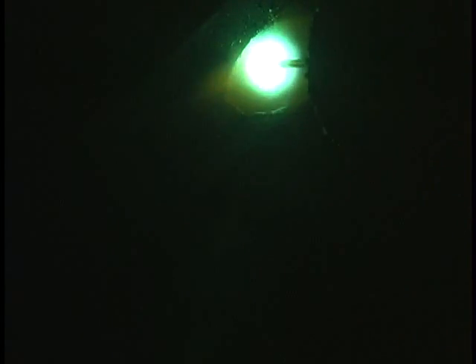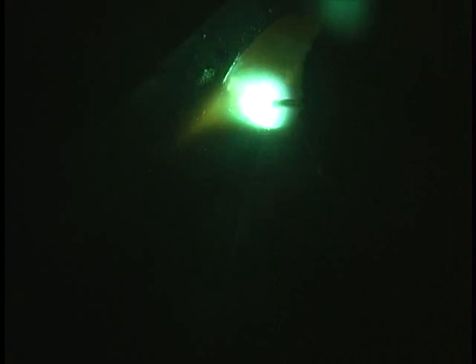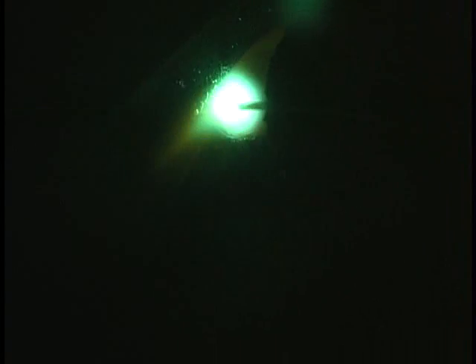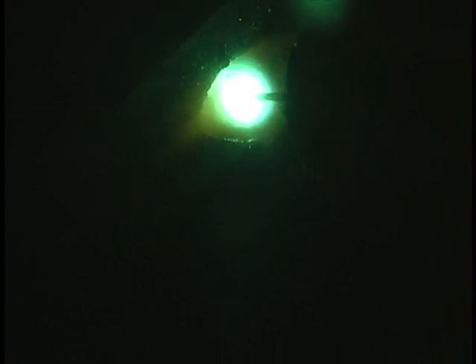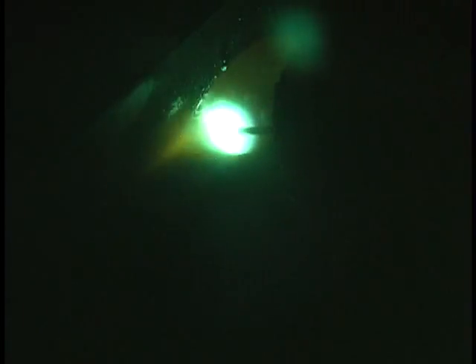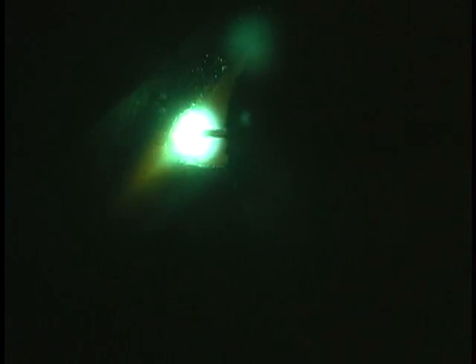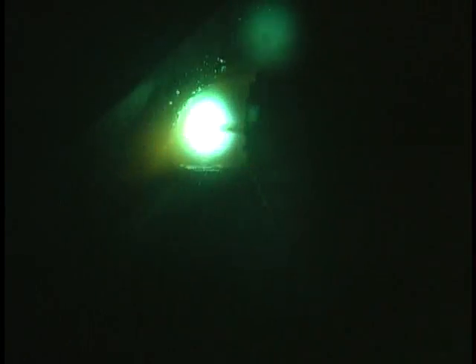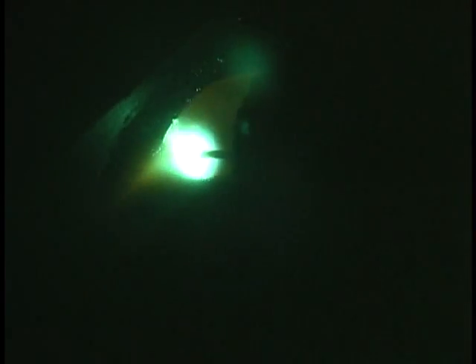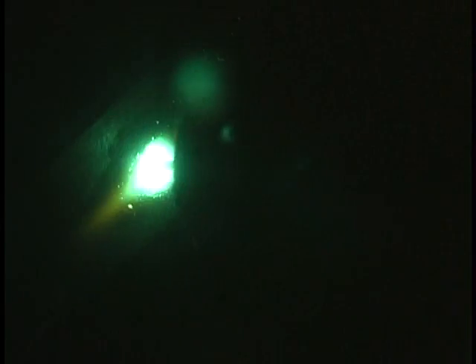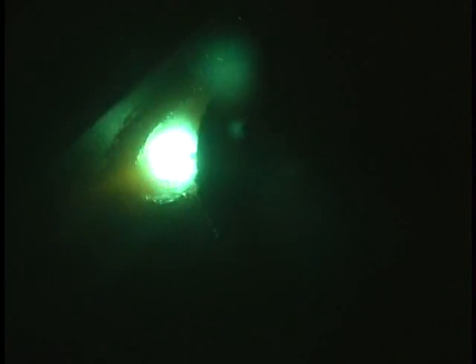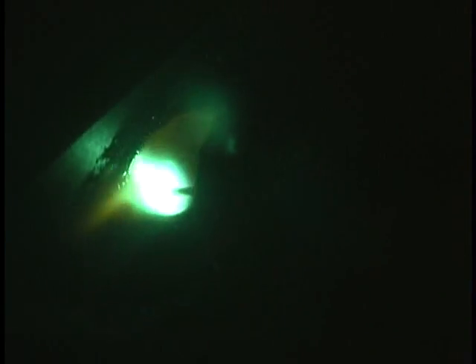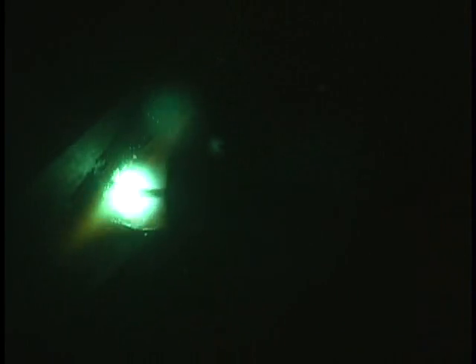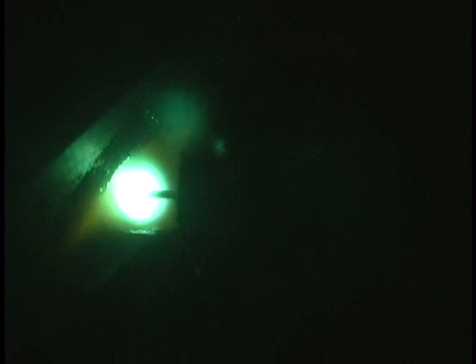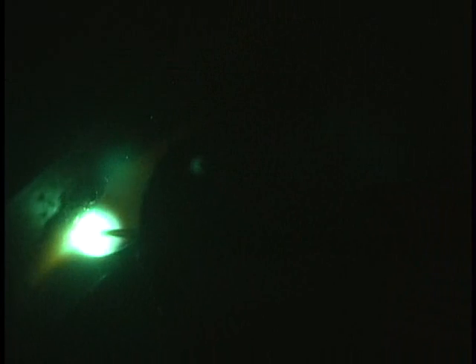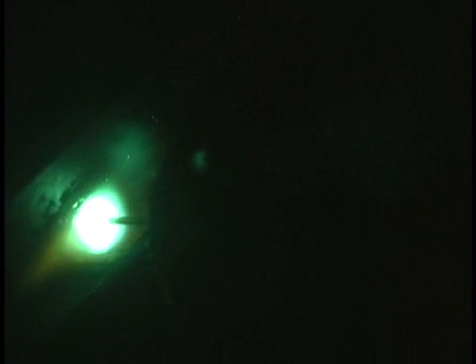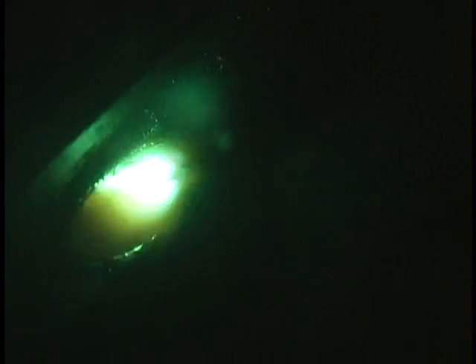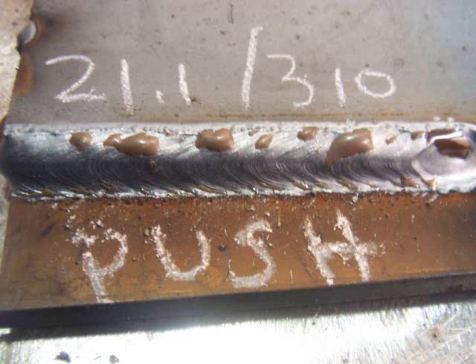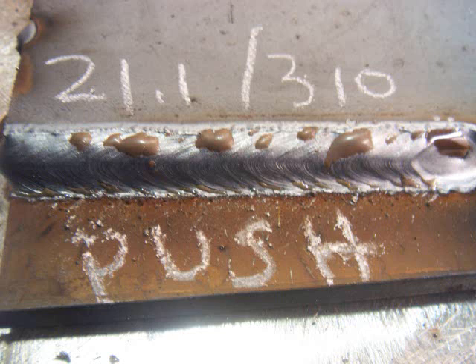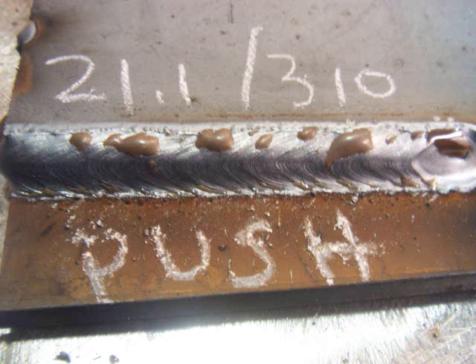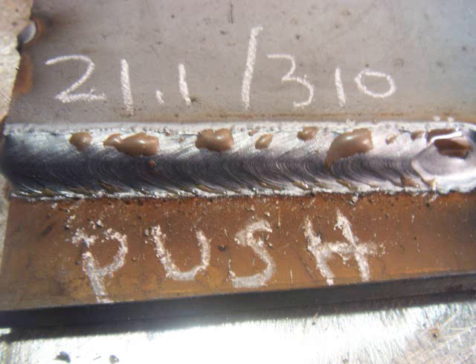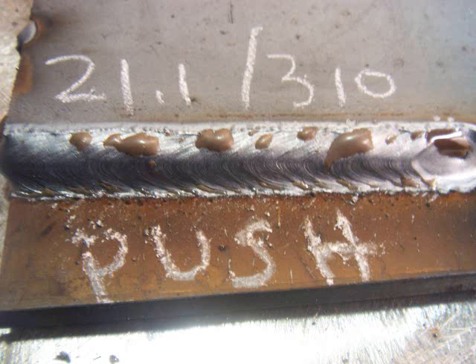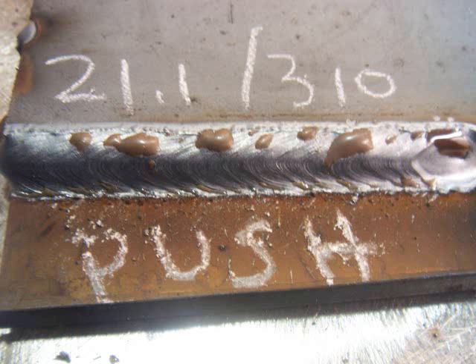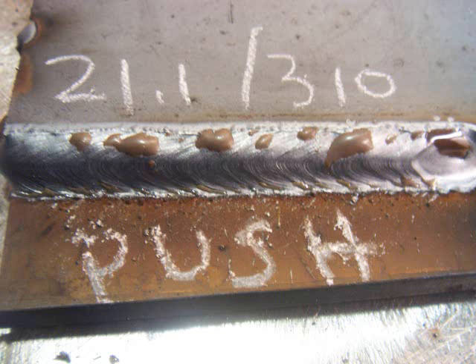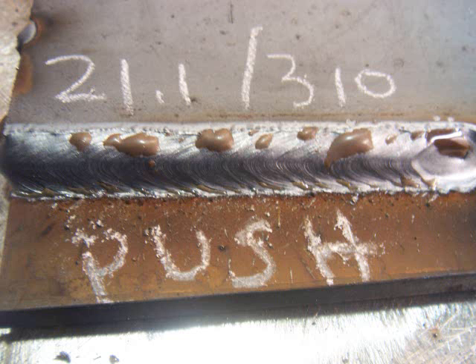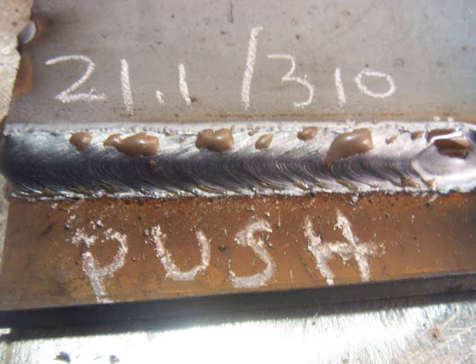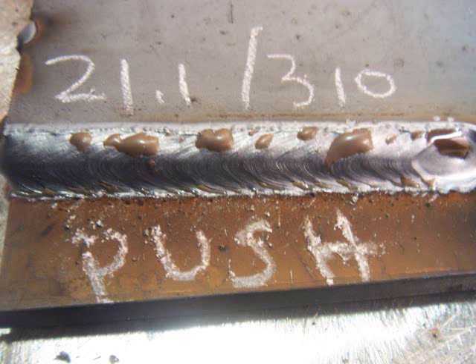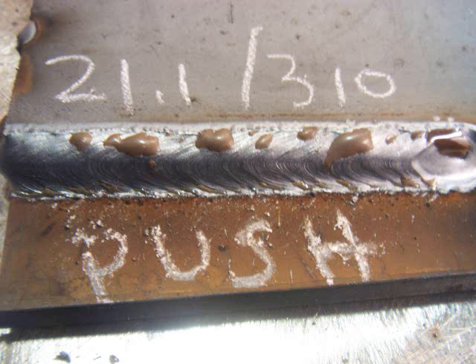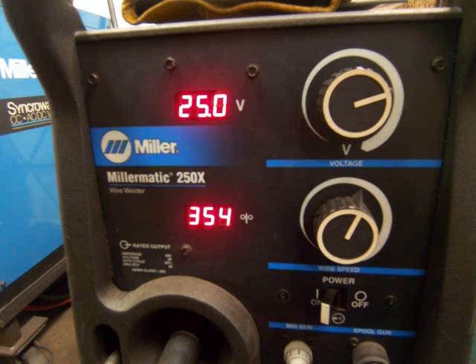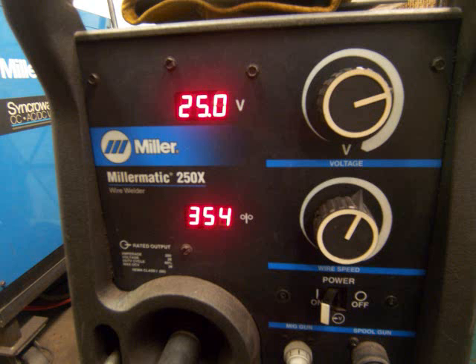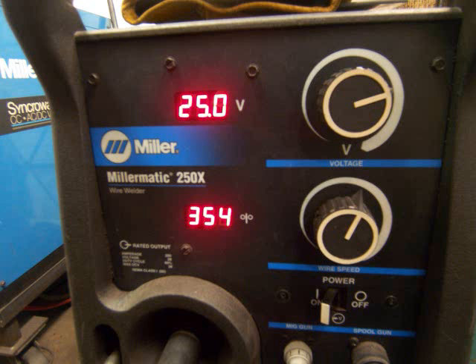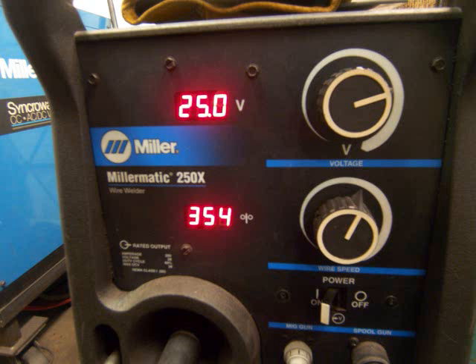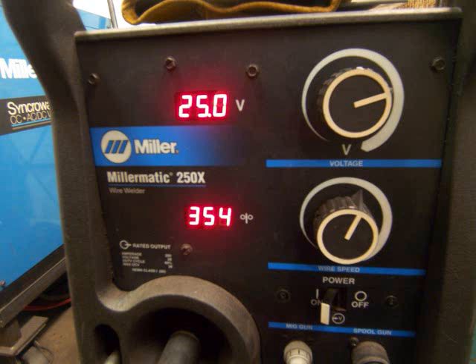I cranked it up a lot higher just to show you that short circuit isn't always a cold weld. You can crank this baby up. This is around 21 volts, 310 inches a minute — good and hot for quarter inch — cutting right through that hot rolled mill scale, giving me a good looking weld.